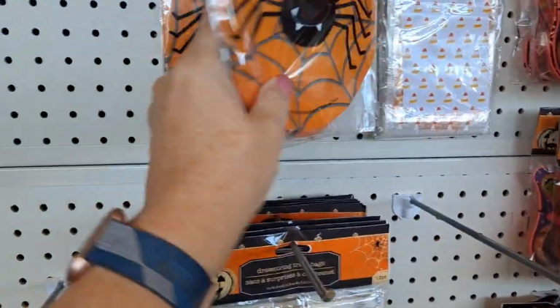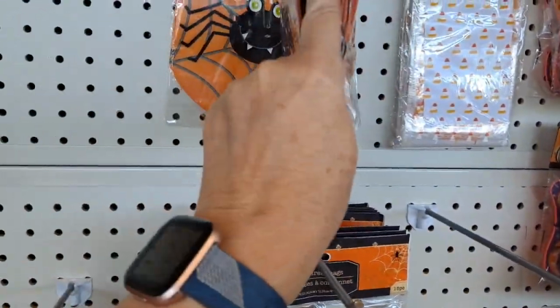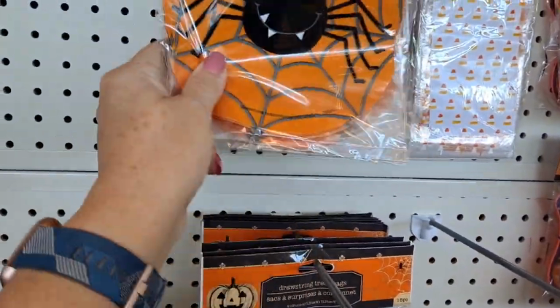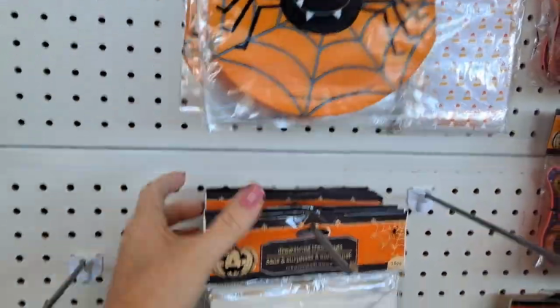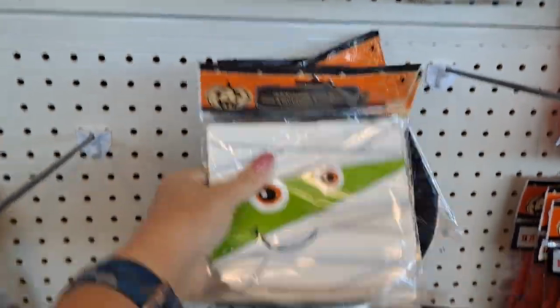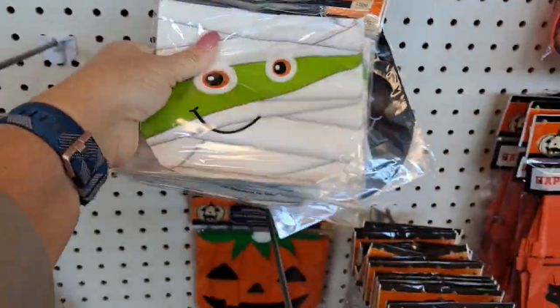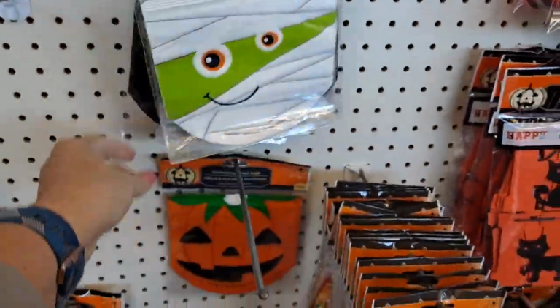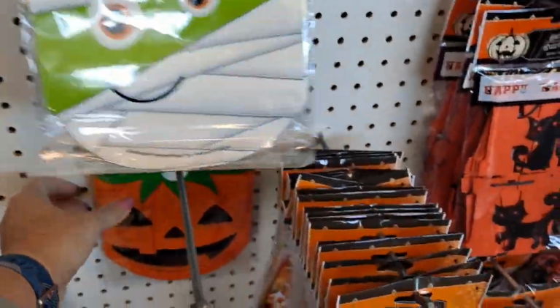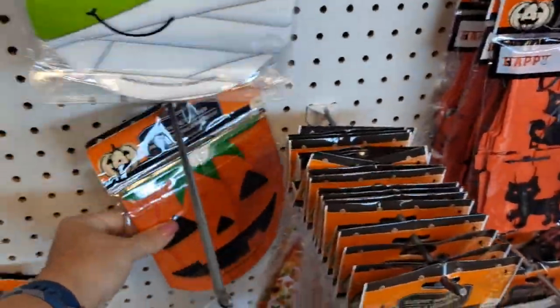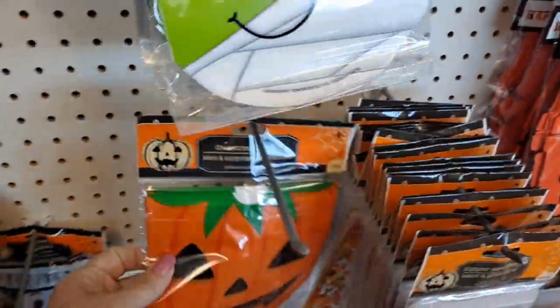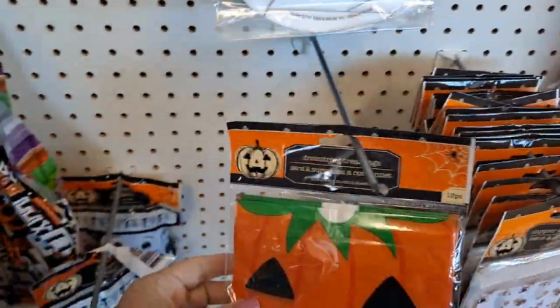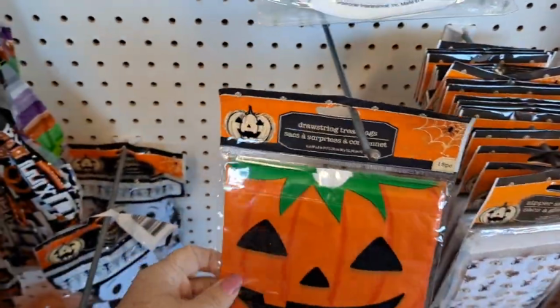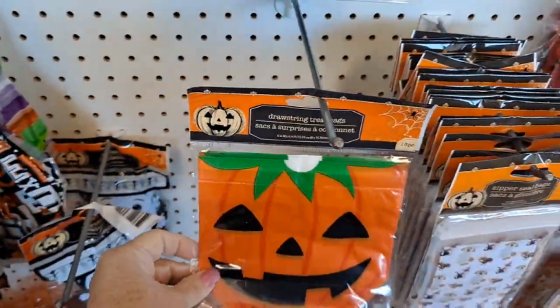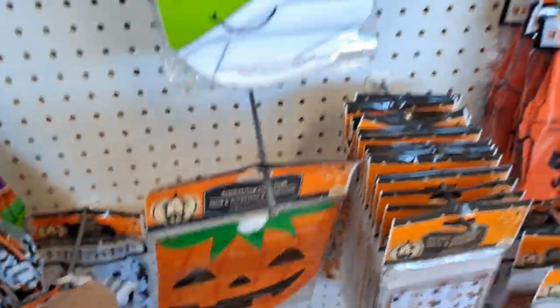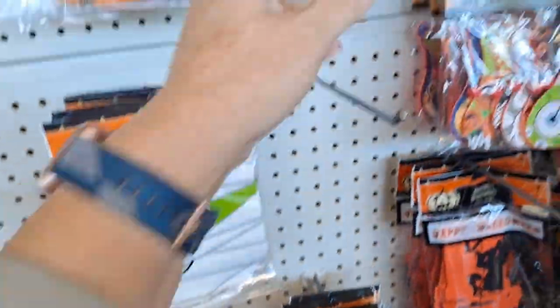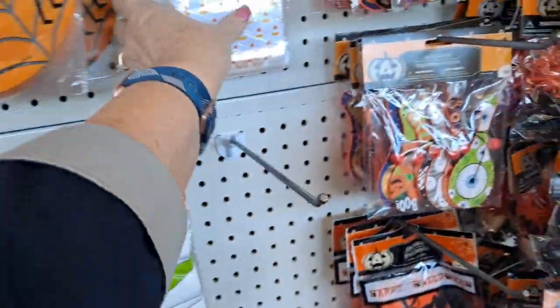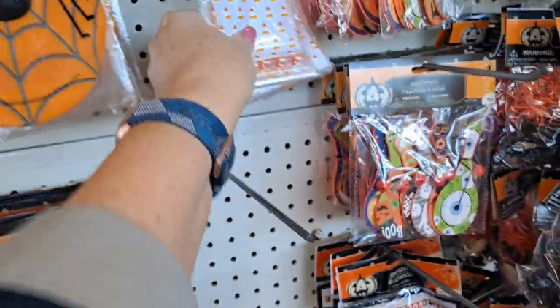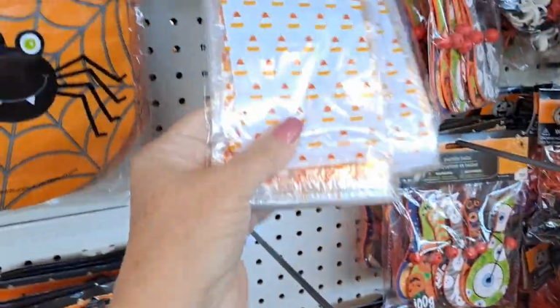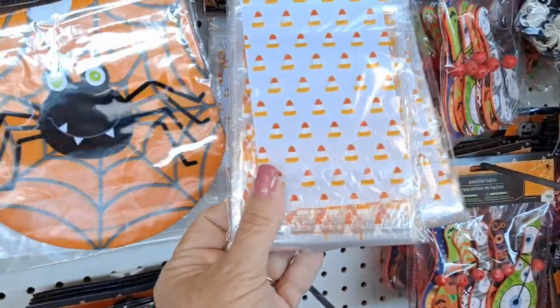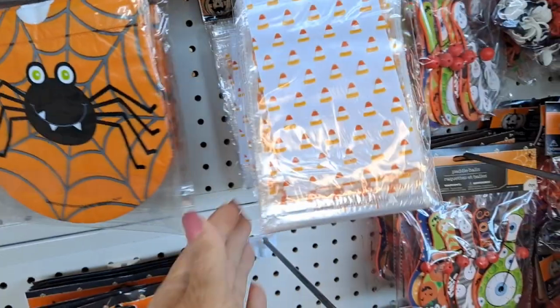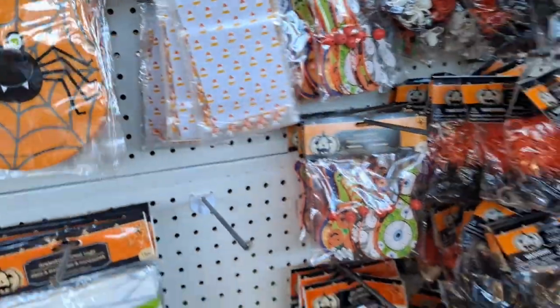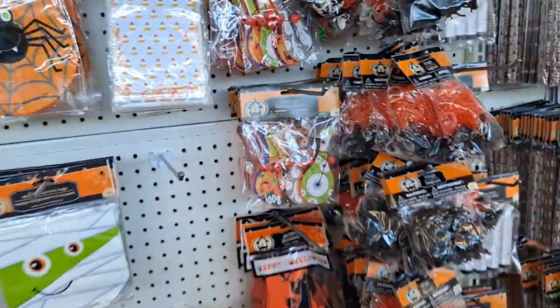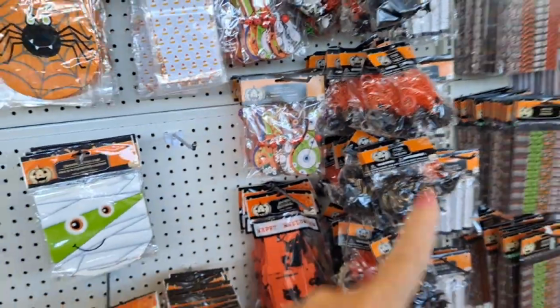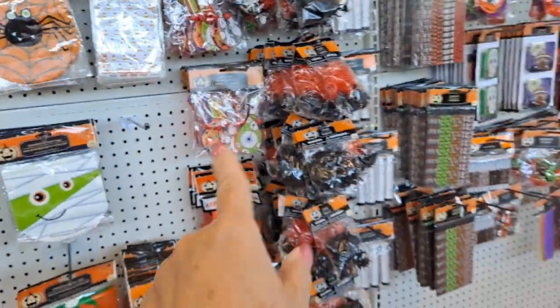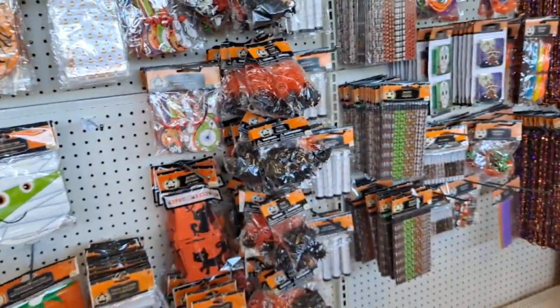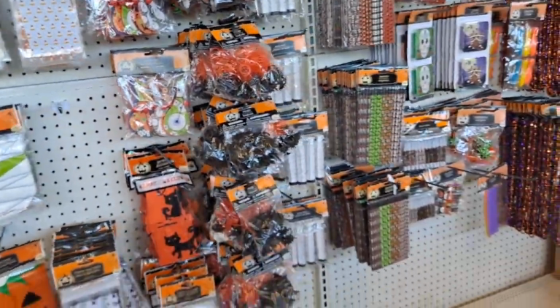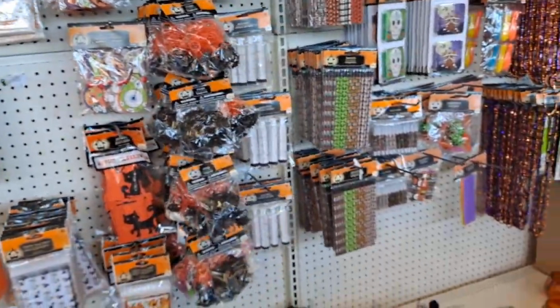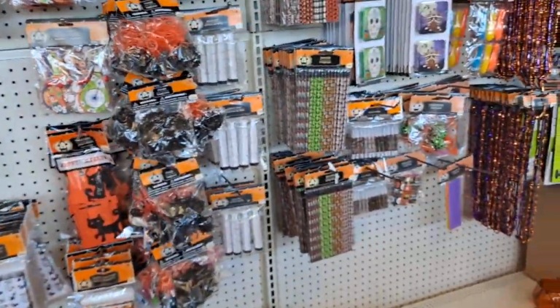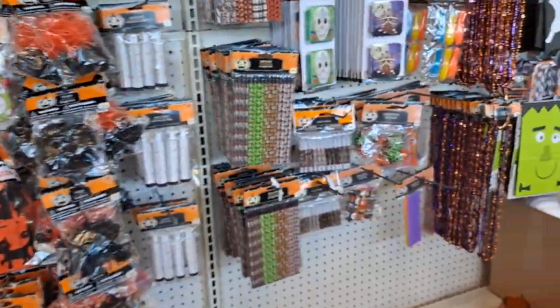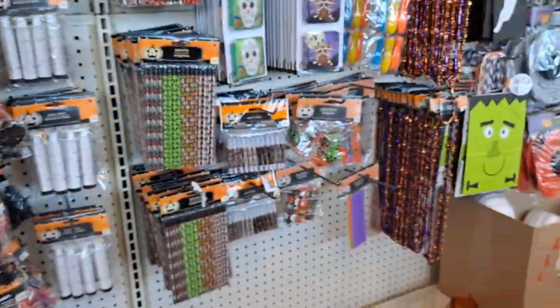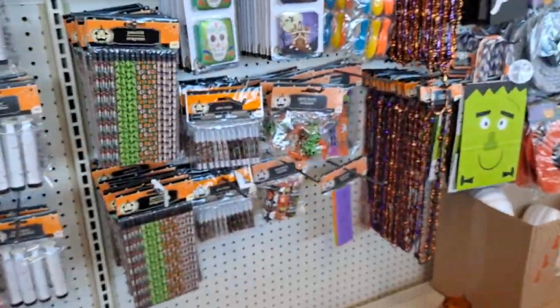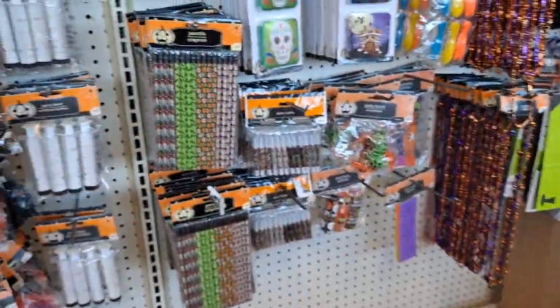These little drawstring bags are cute. Candy corn's my favorite, and then there's all the fun little goodie things you could put into a goodie bag.